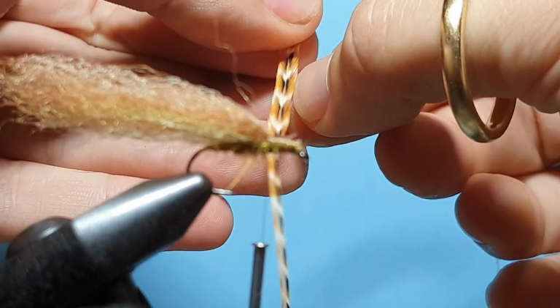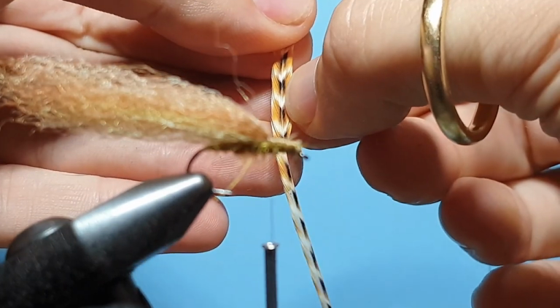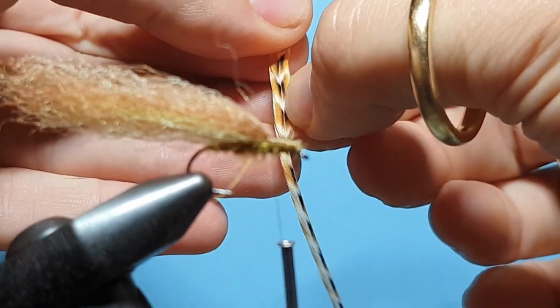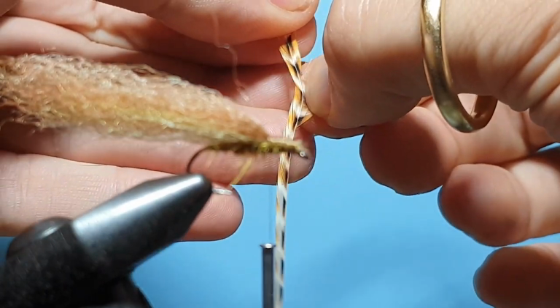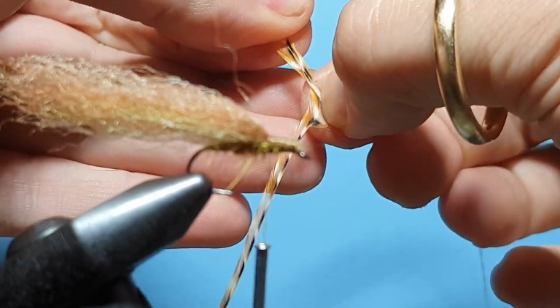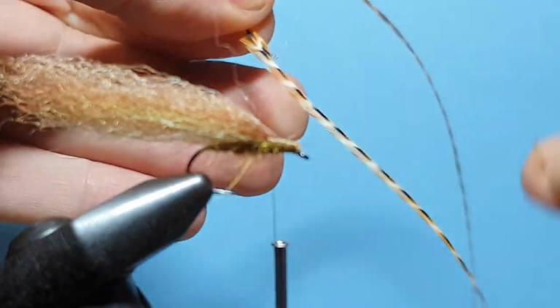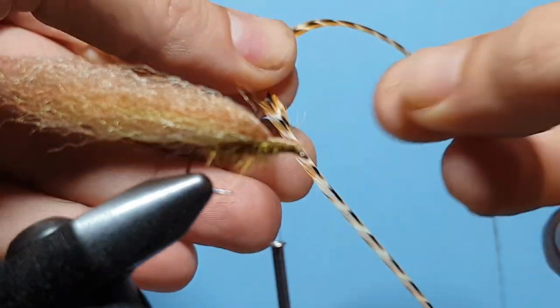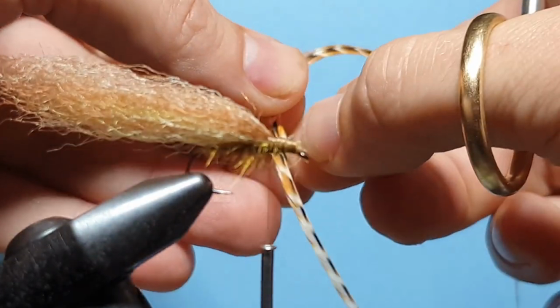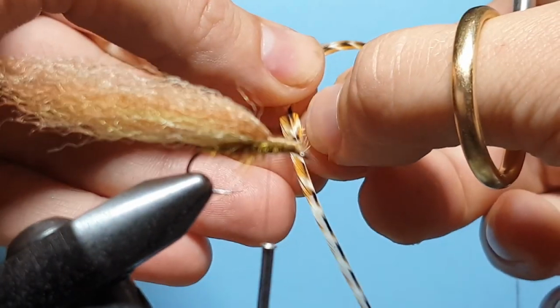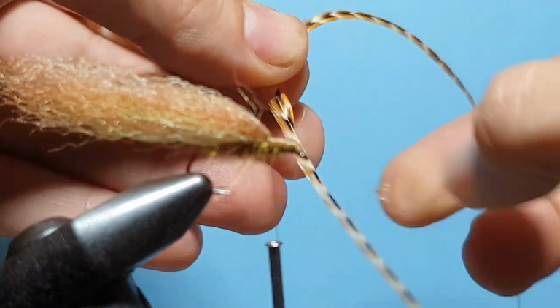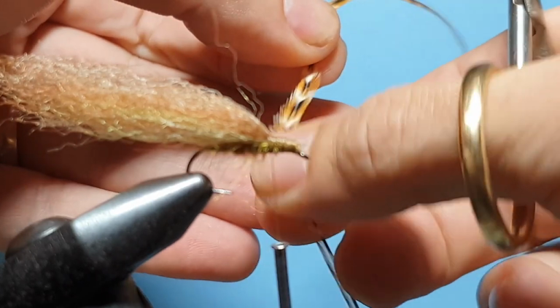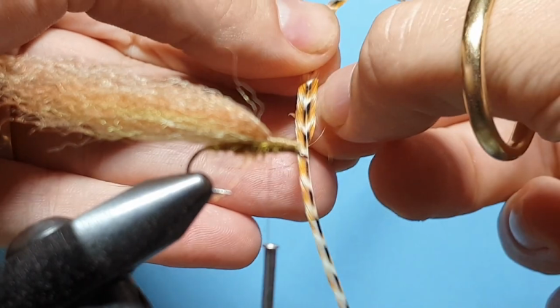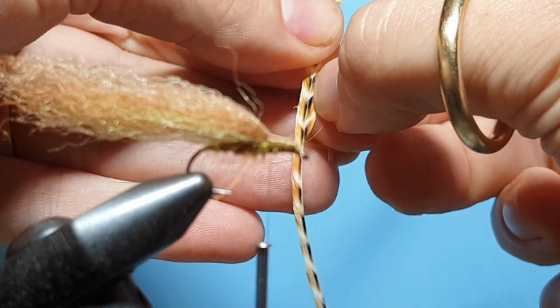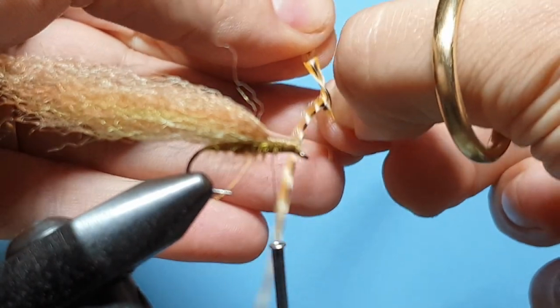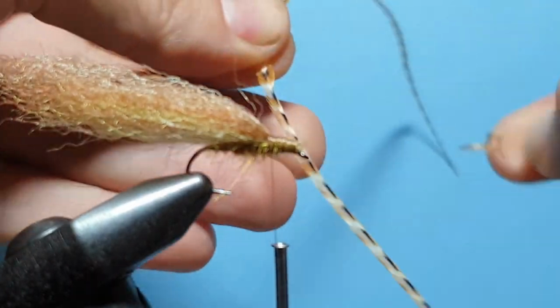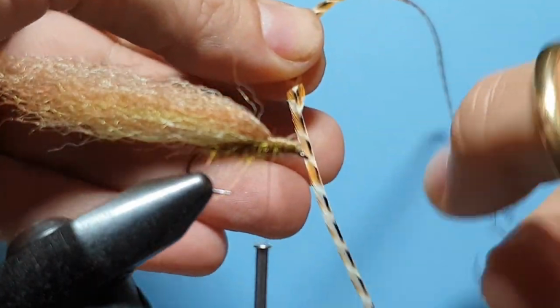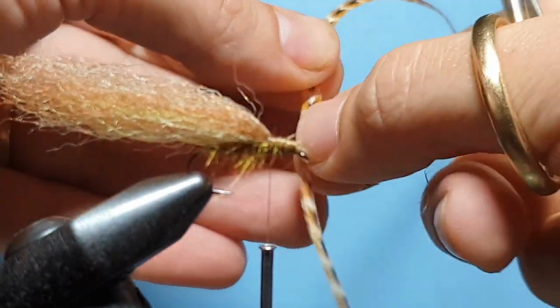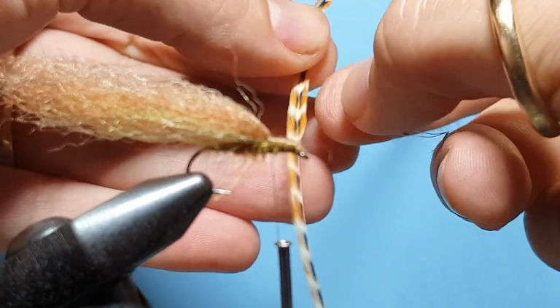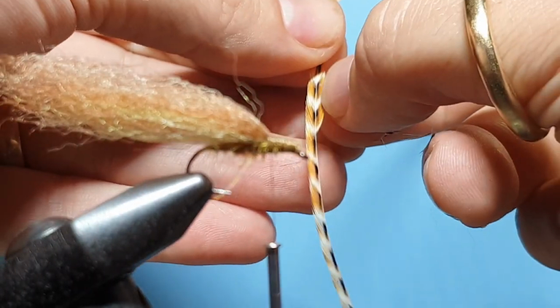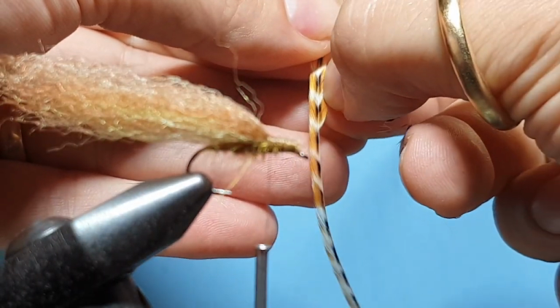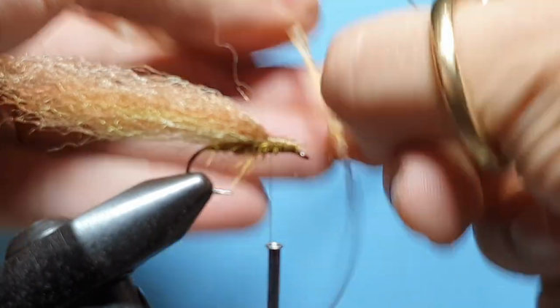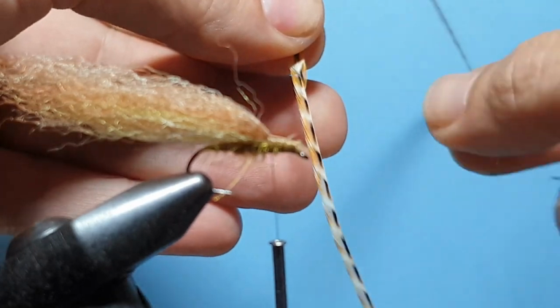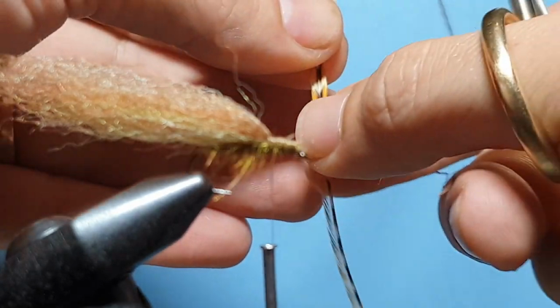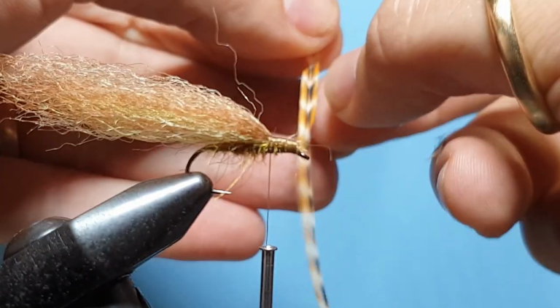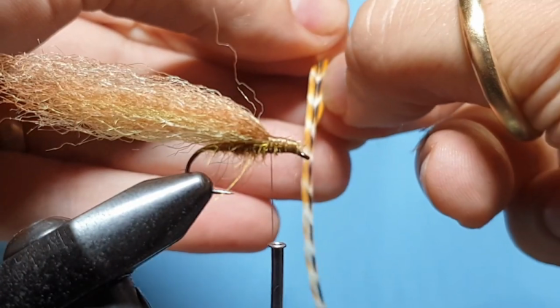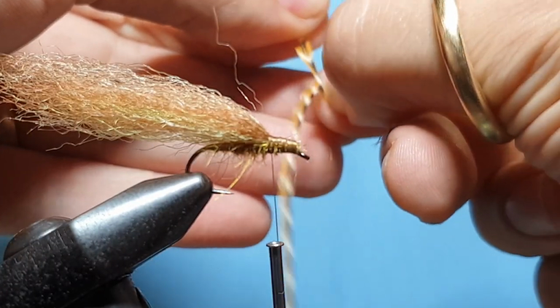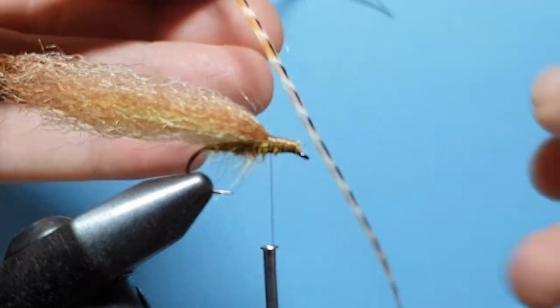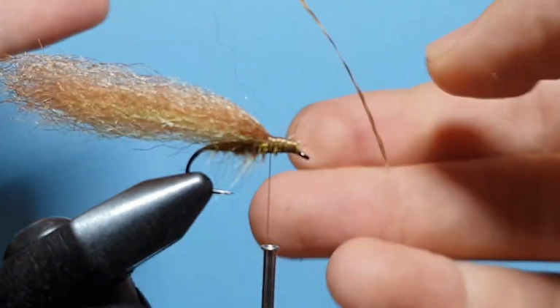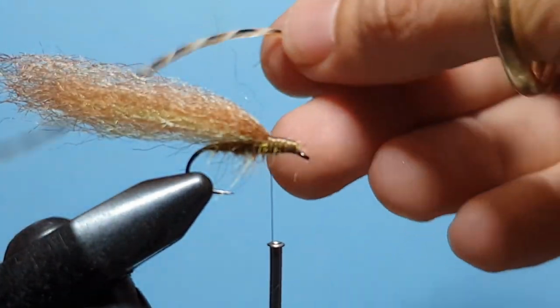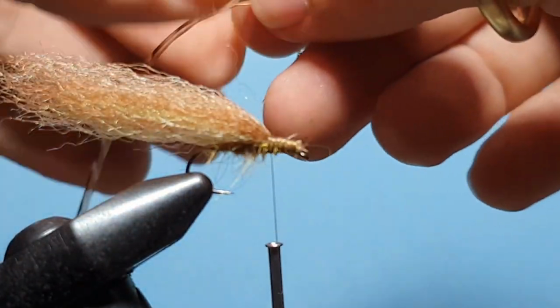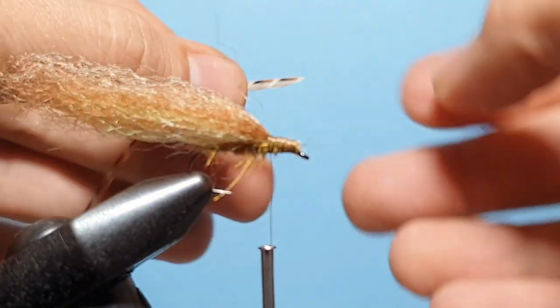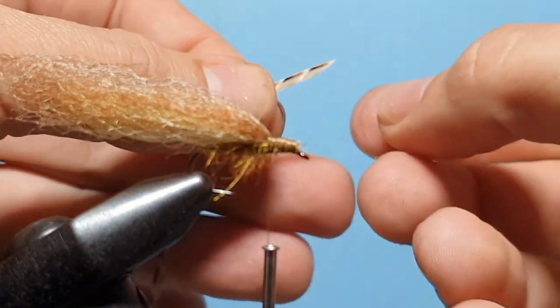I'll just strip it away a little bit more with the thumb and forefinger, using the thumbnail to strip the fibres off the right hand side of that hackle.